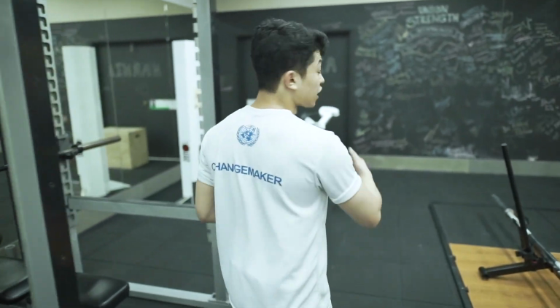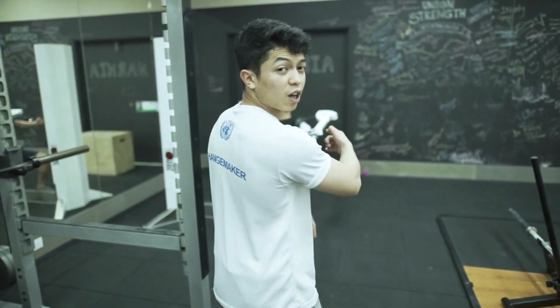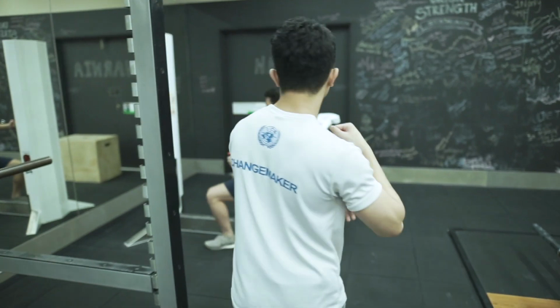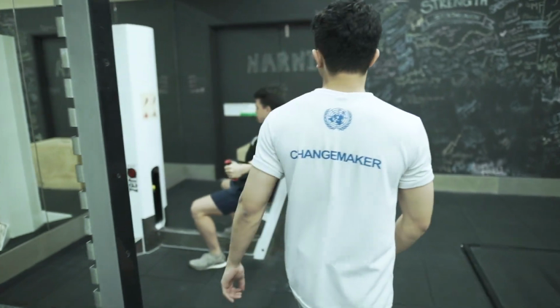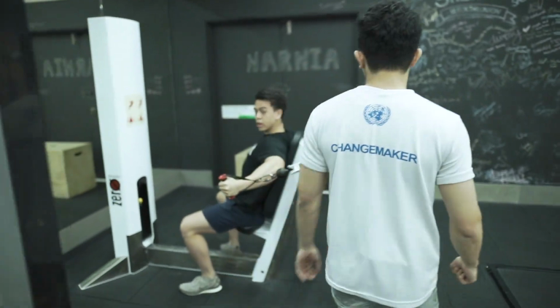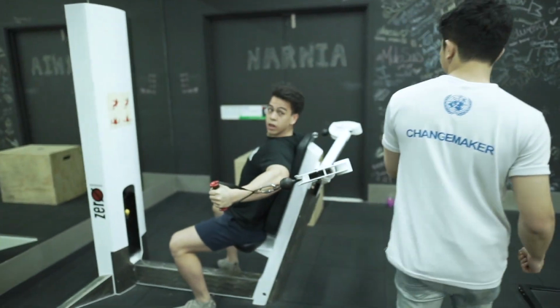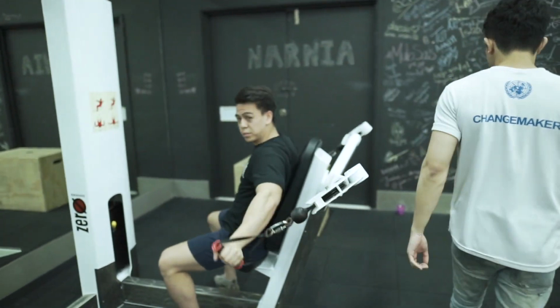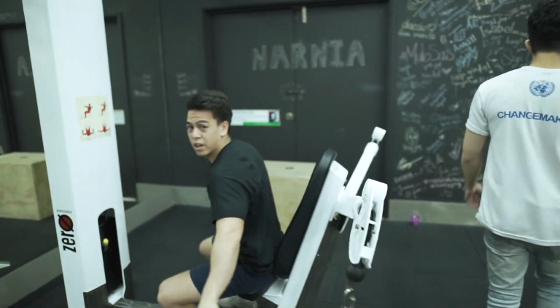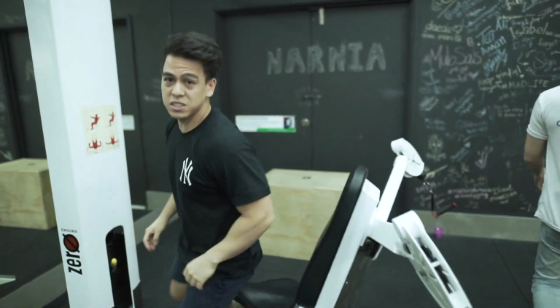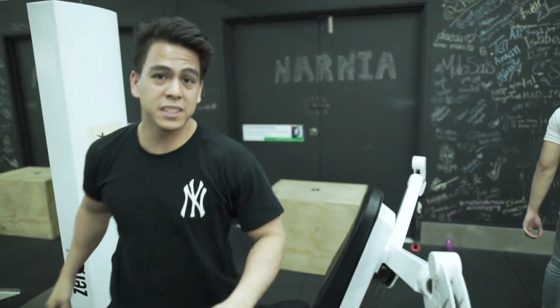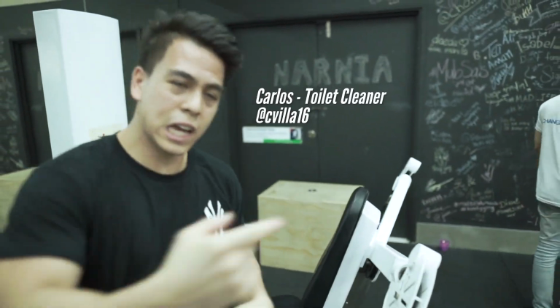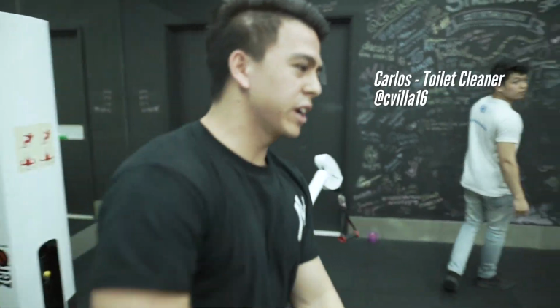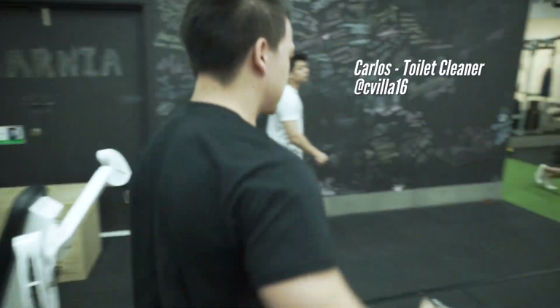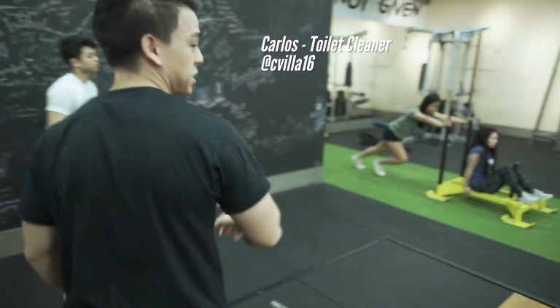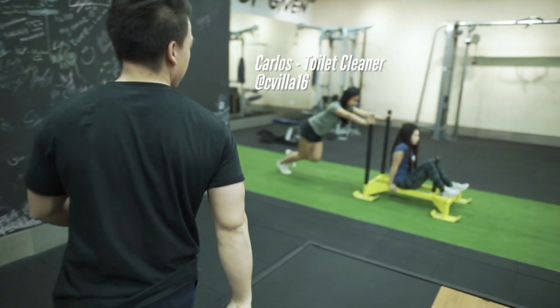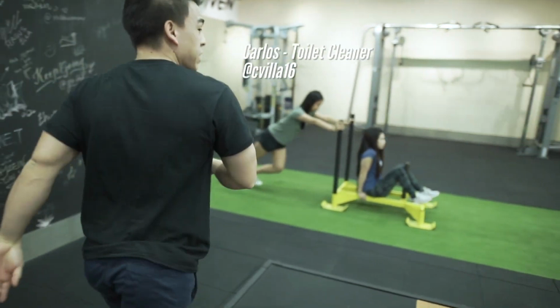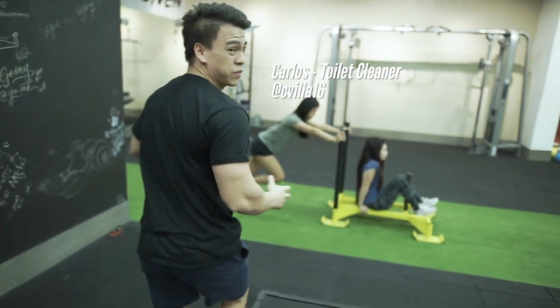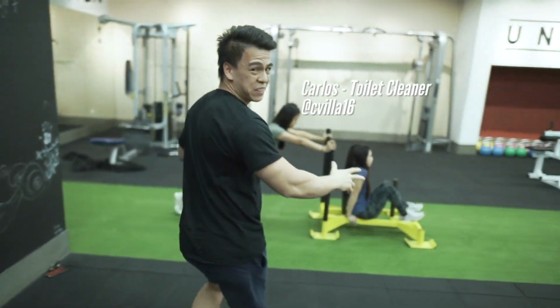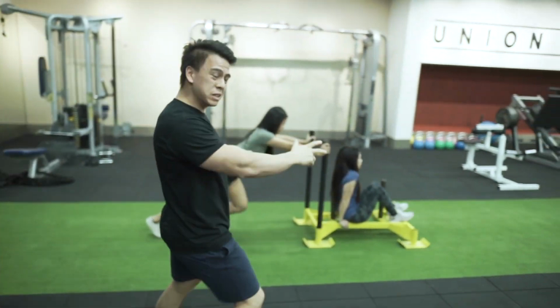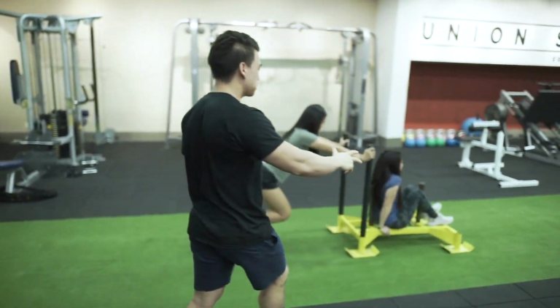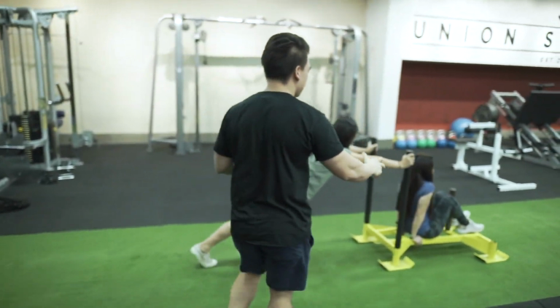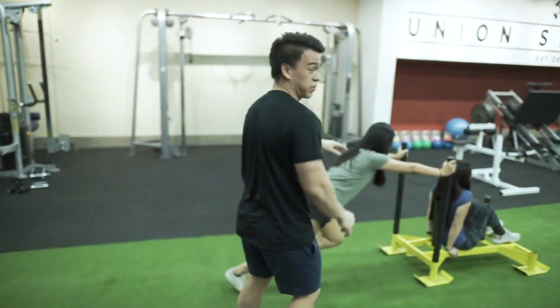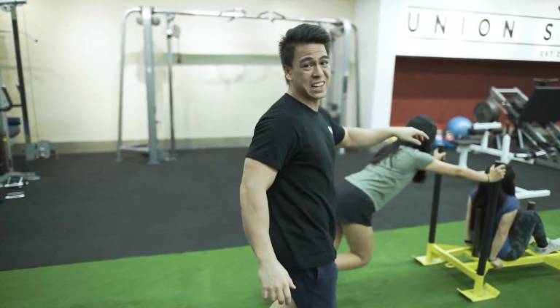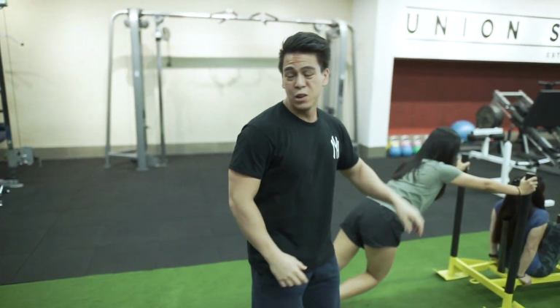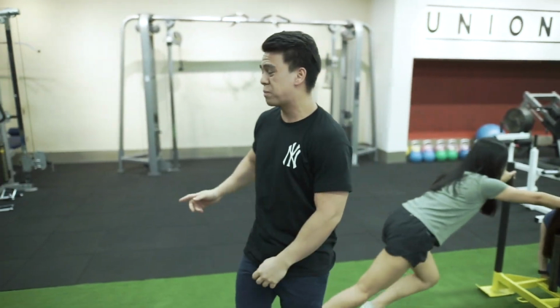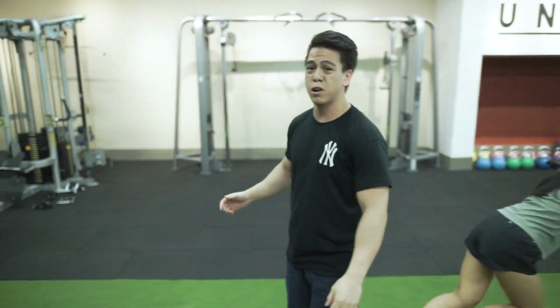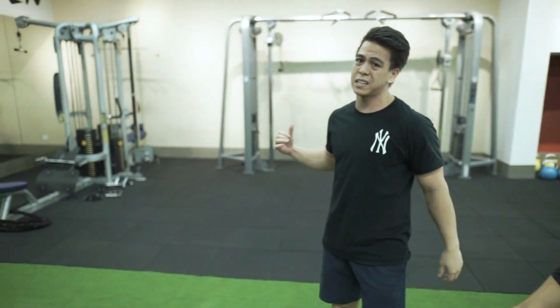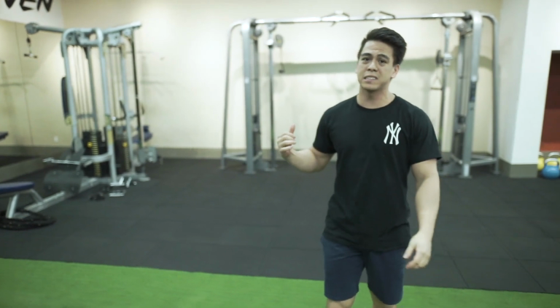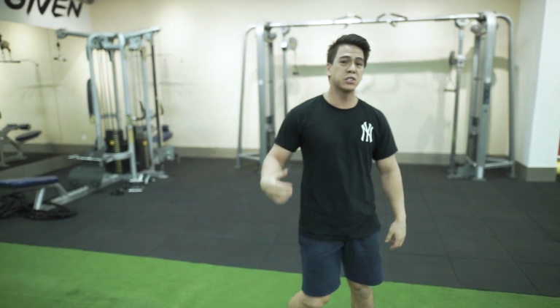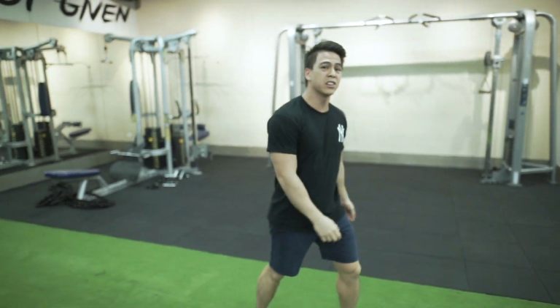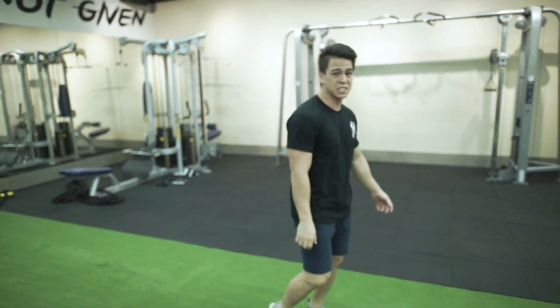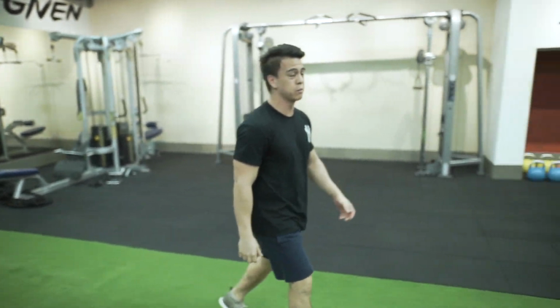Hey, check out Carlos on the test slide. What's up guys? Come over here to this side of the gym. We've got a 17m AstroTurf, a sled, battle ropes, kettlebells and a bunch of other accessory equipment.